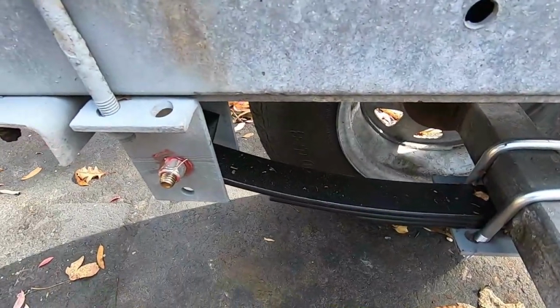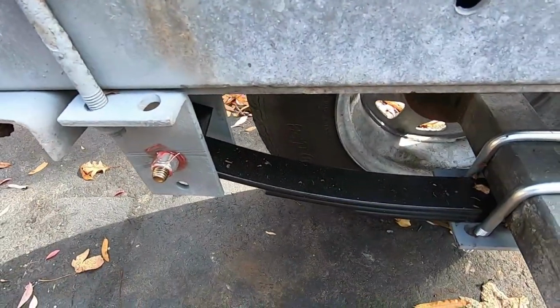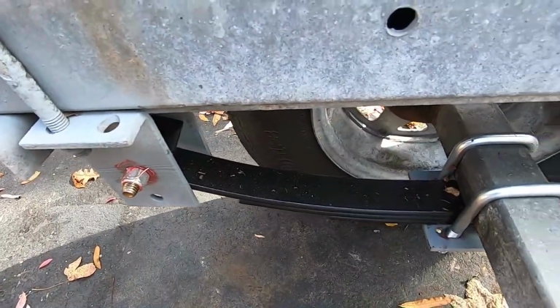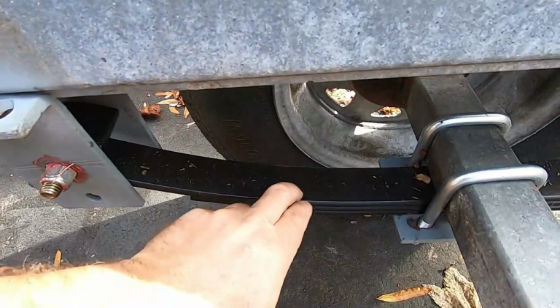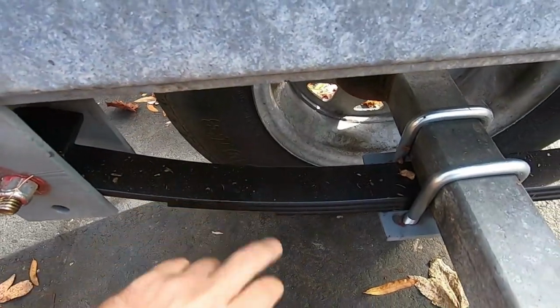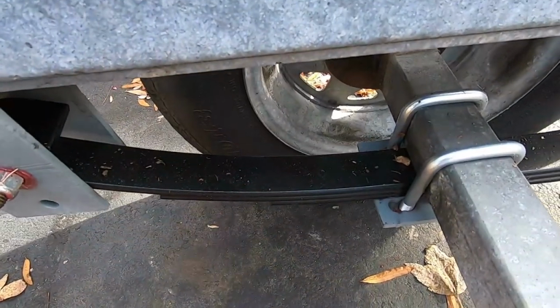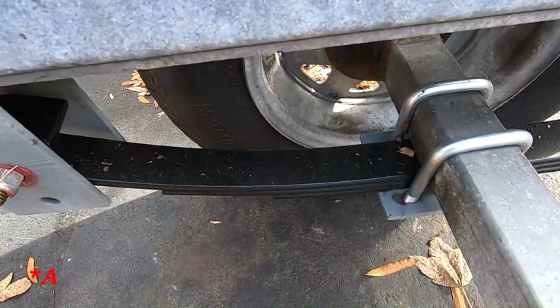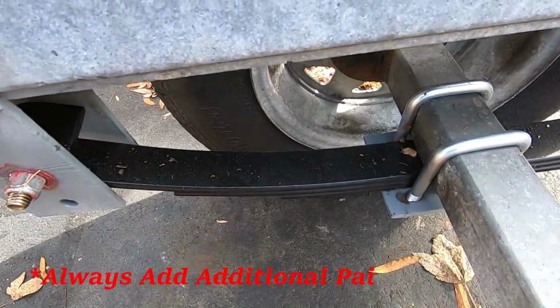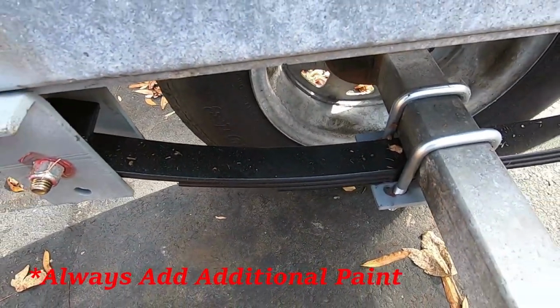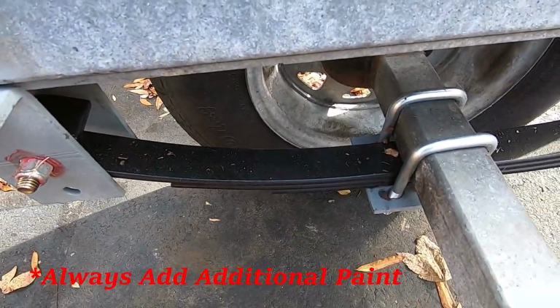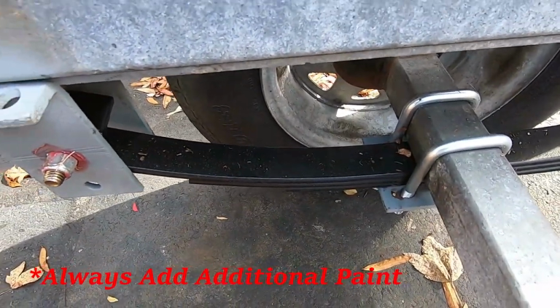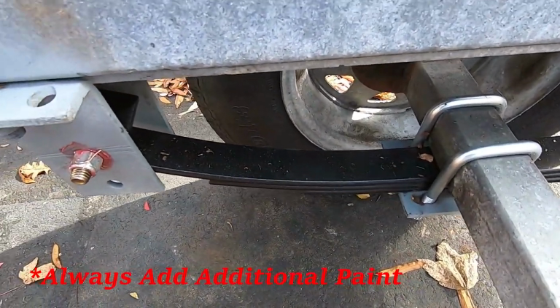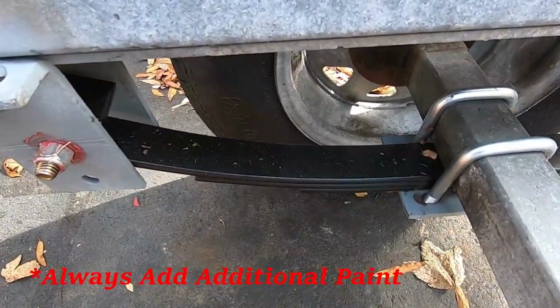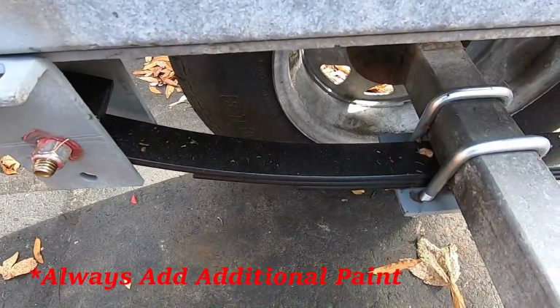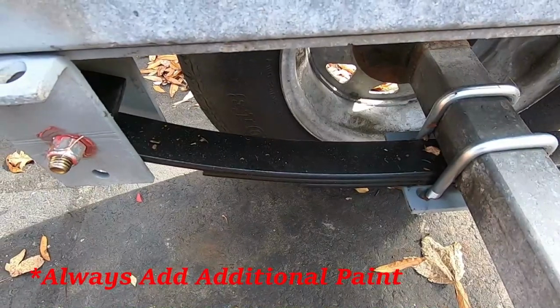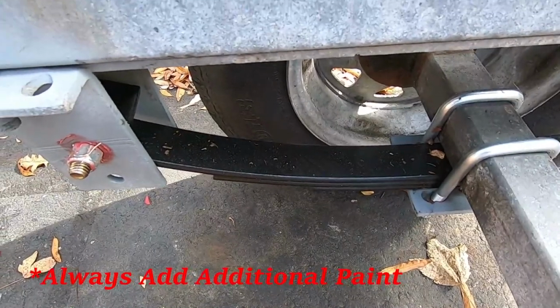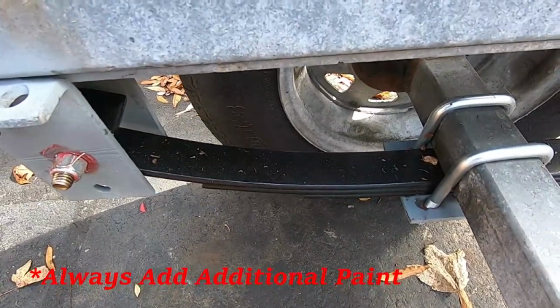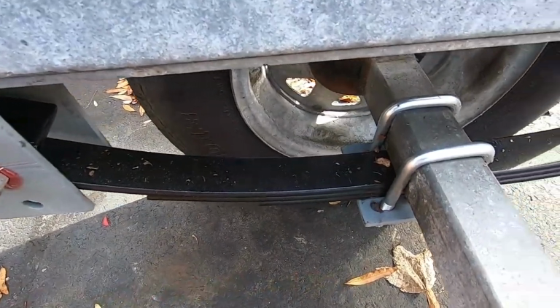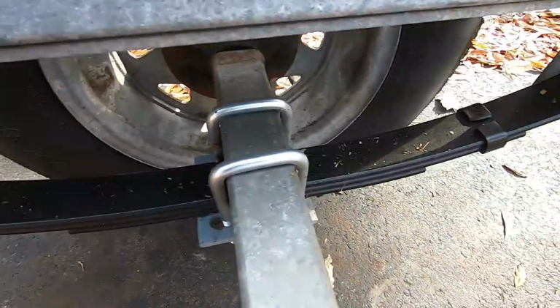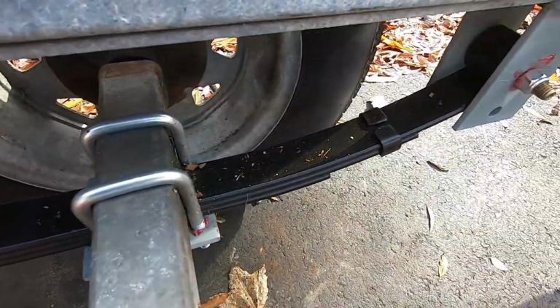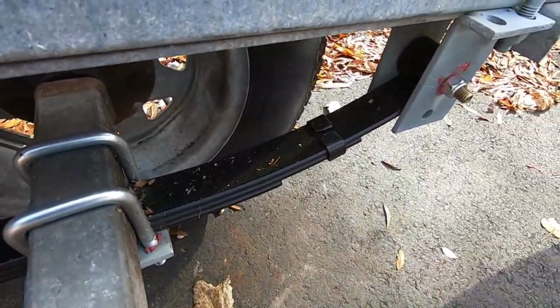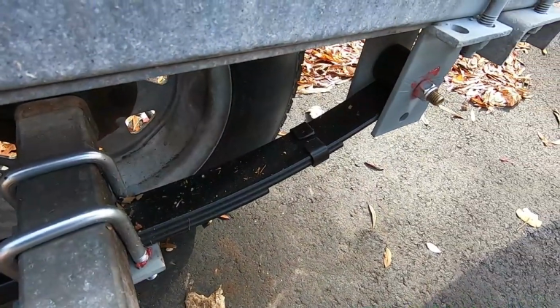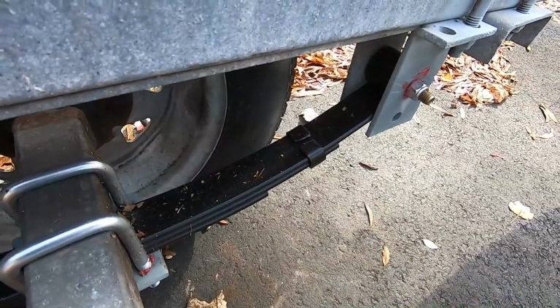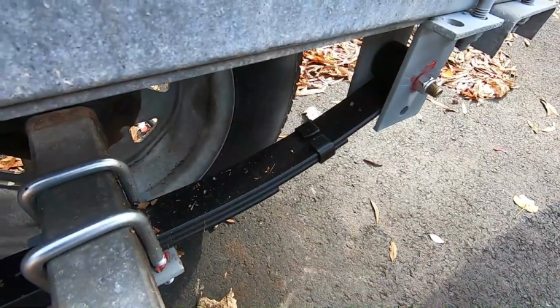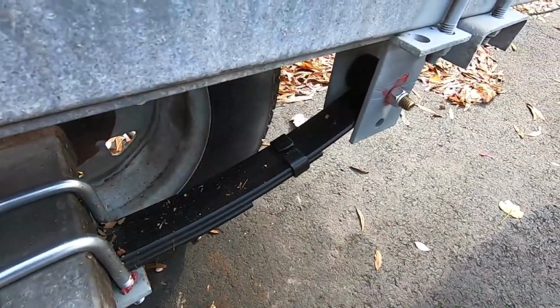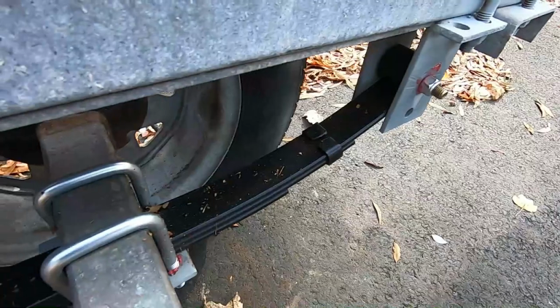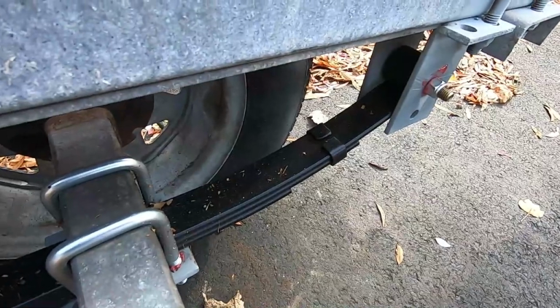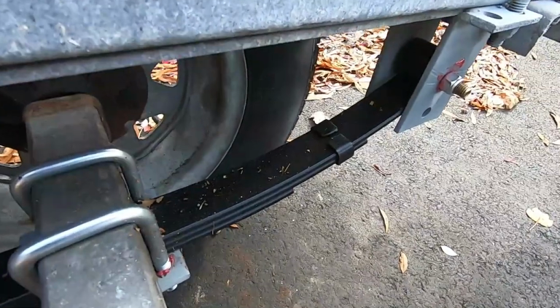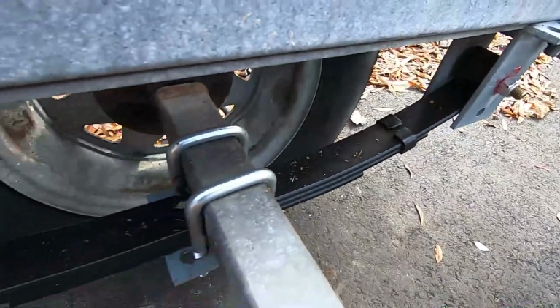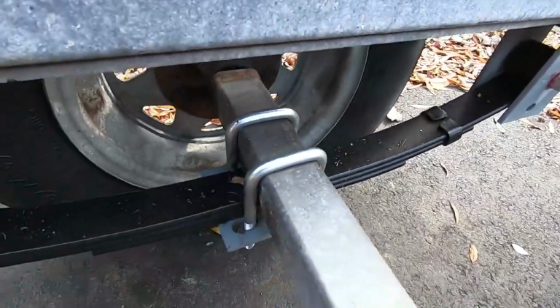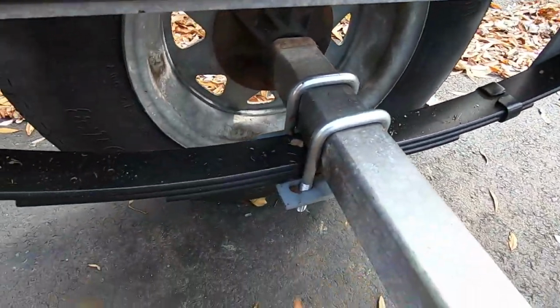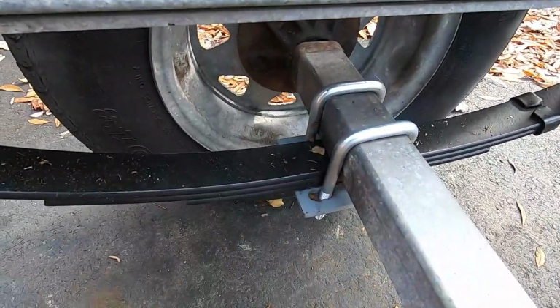I also spray-painted these black. When you get them, they typically come with a very thin layer of black paint. What I did was use some leftover black paint and re-sprayed them to give a little extra layer of protection as well.